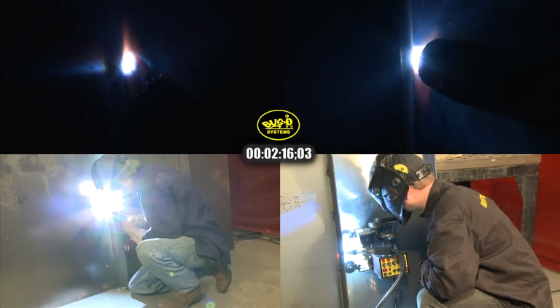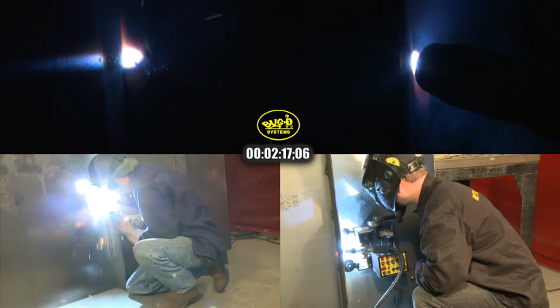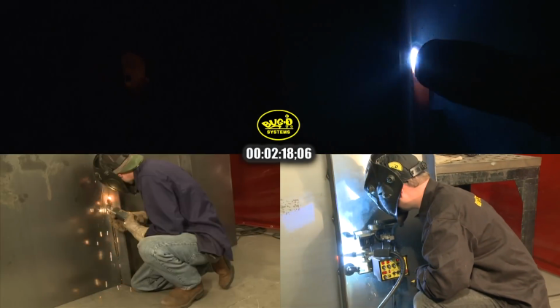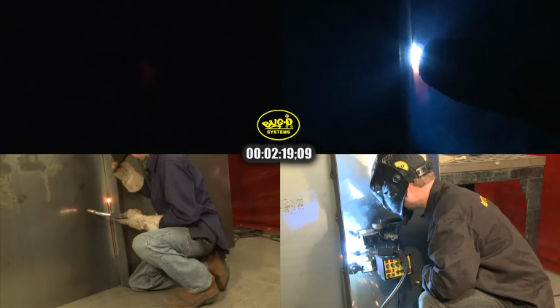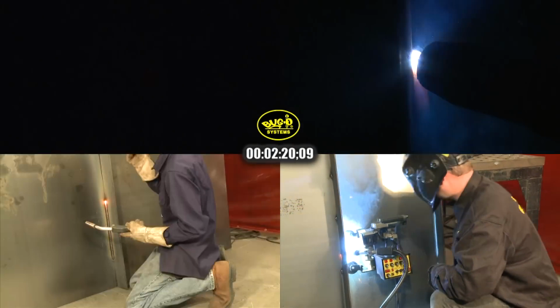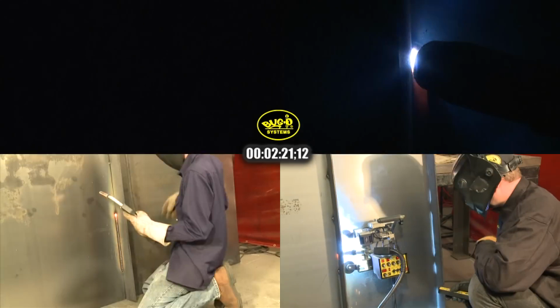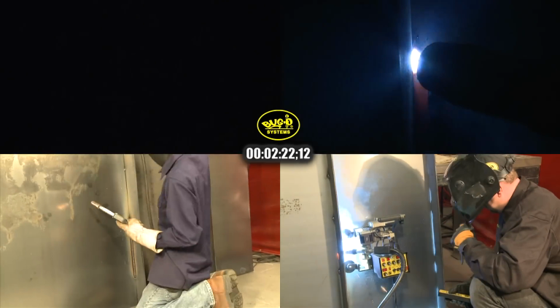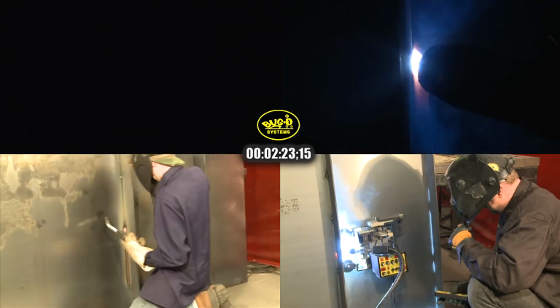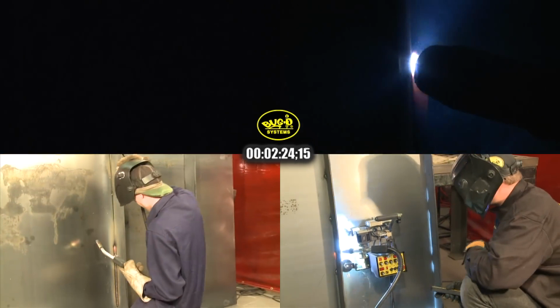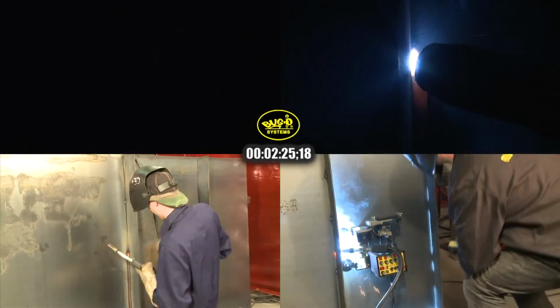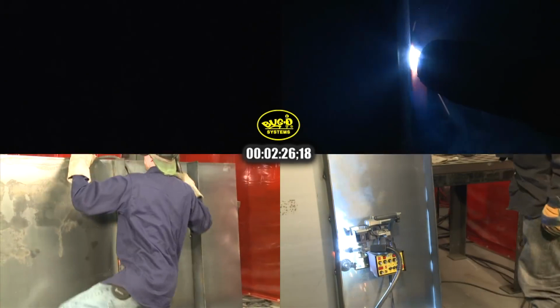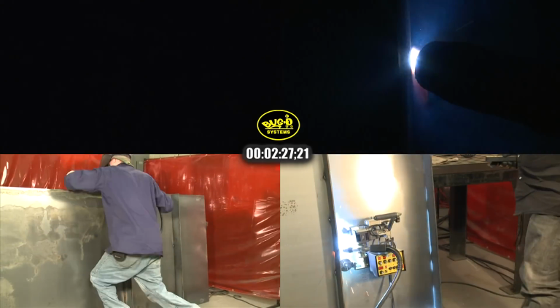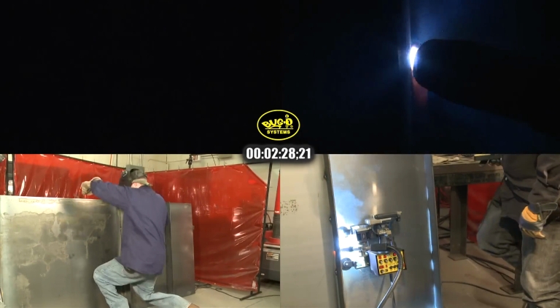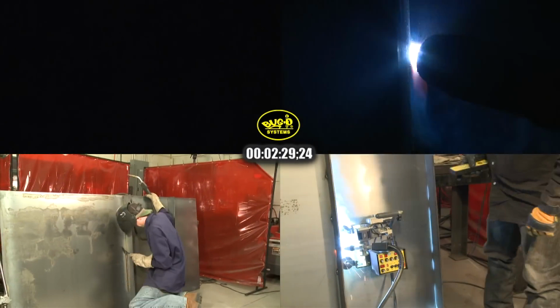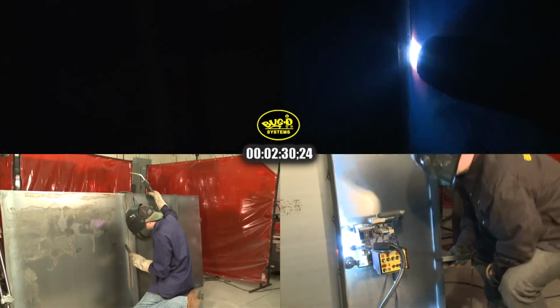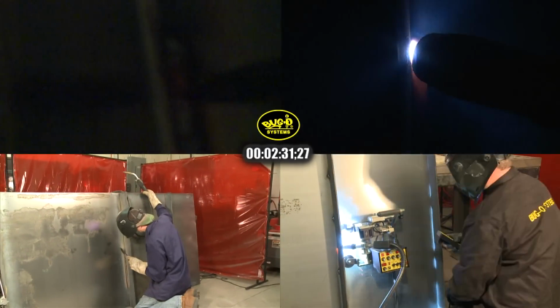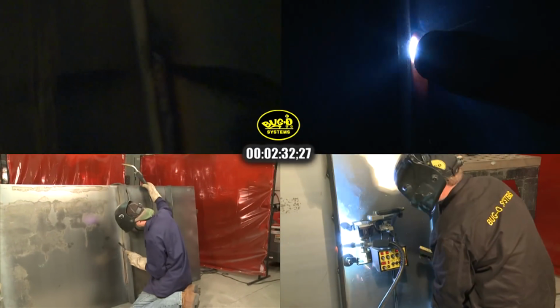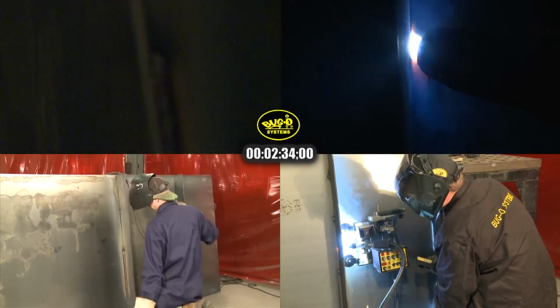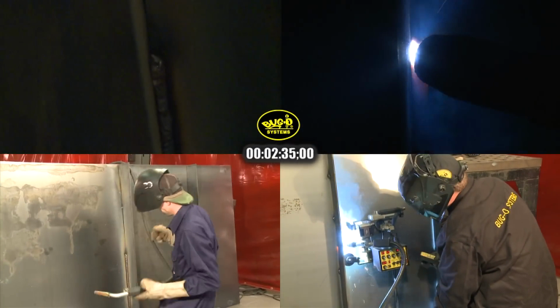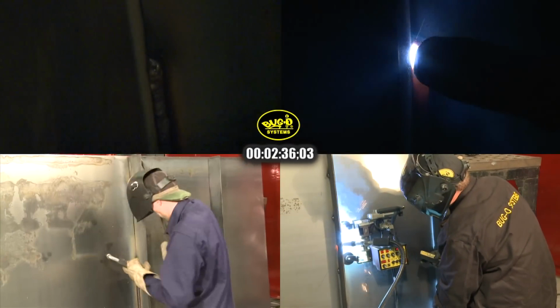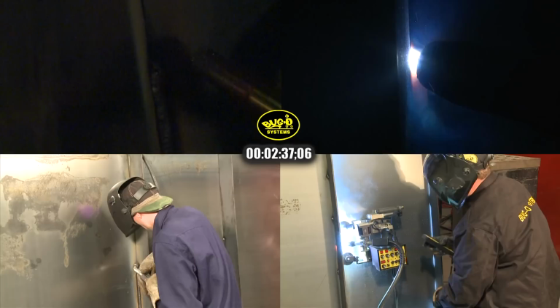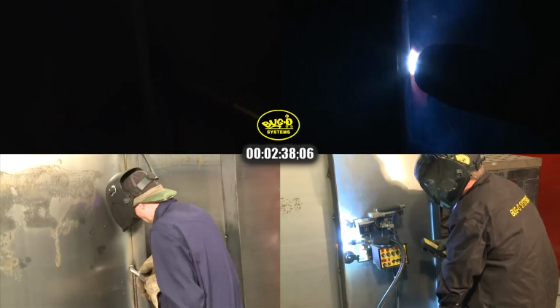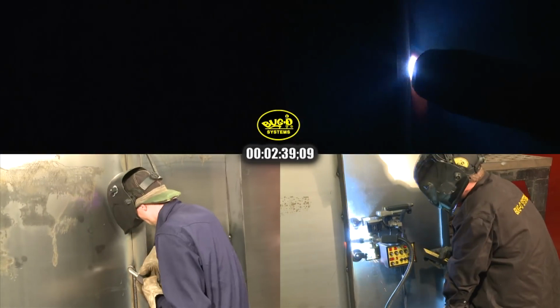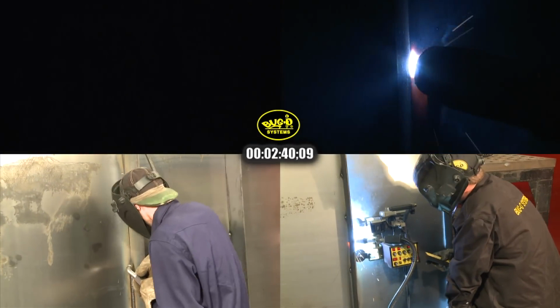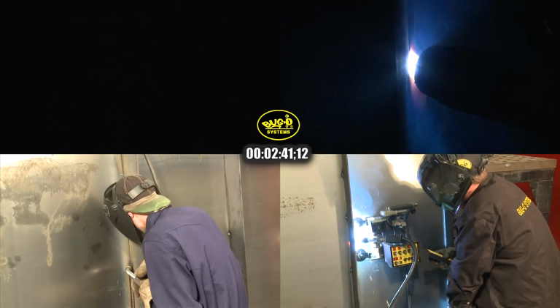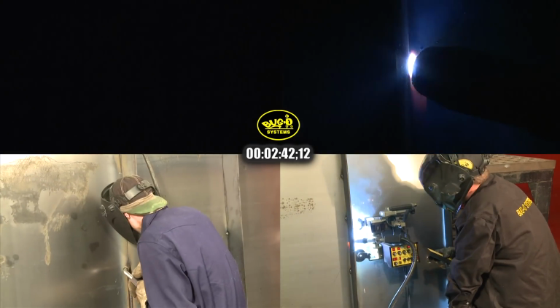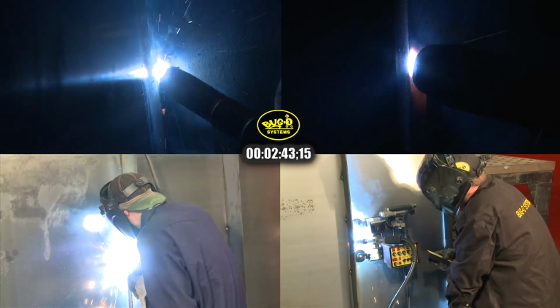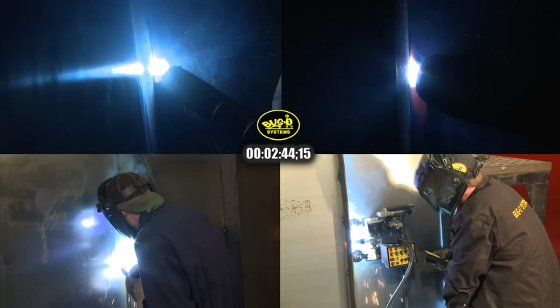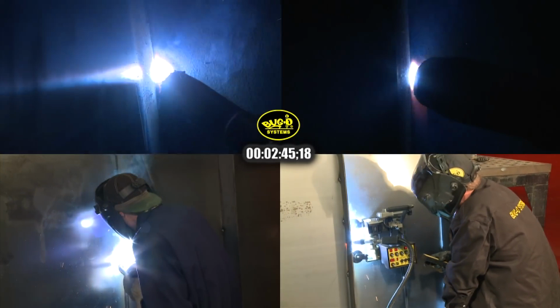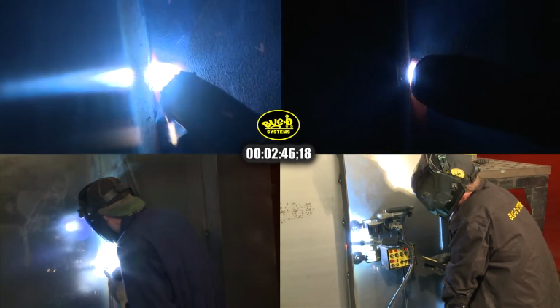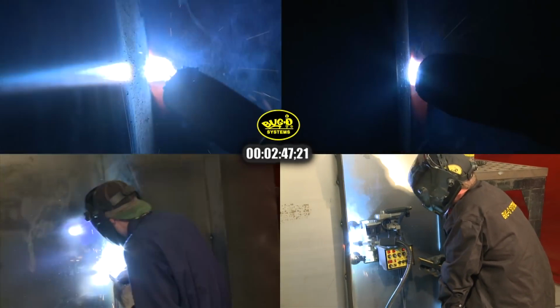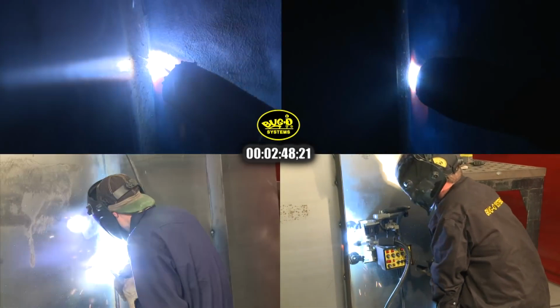The welder must stop welding to reposition himself so he can weld the rest of the joint. When he stops, he has to chip out the slag to prevent any slag inclusion. The welder then continues his weld up the stiffener.